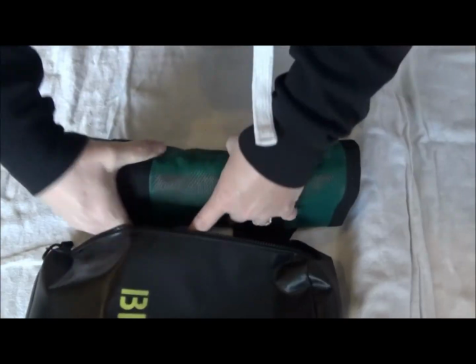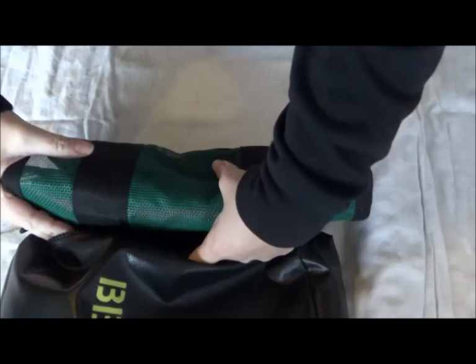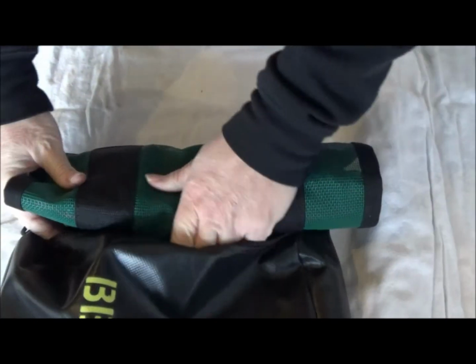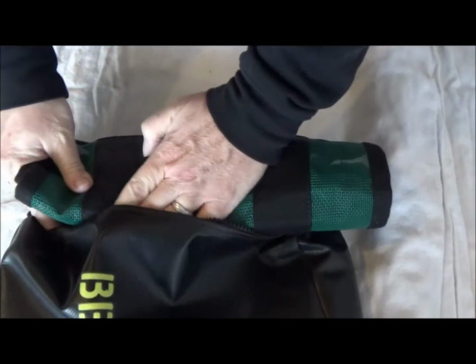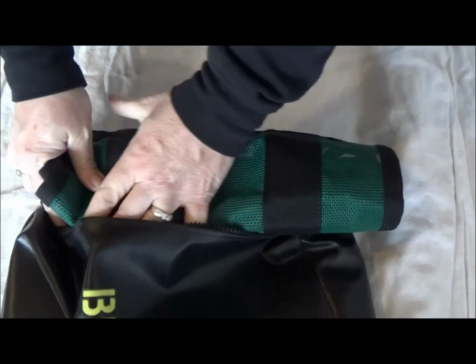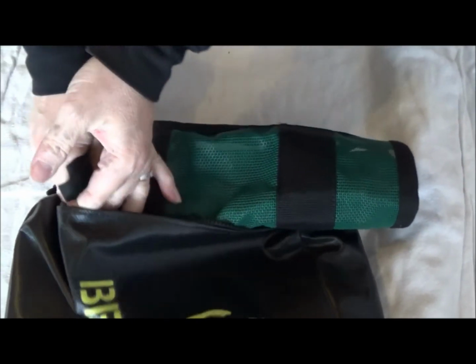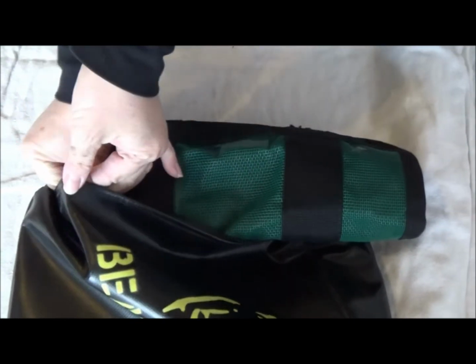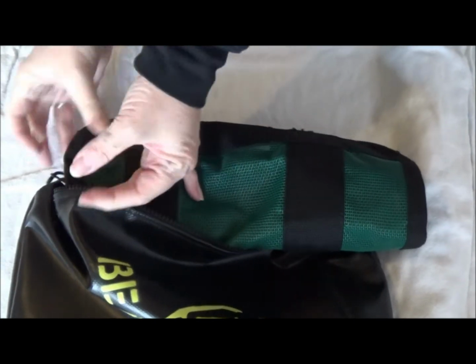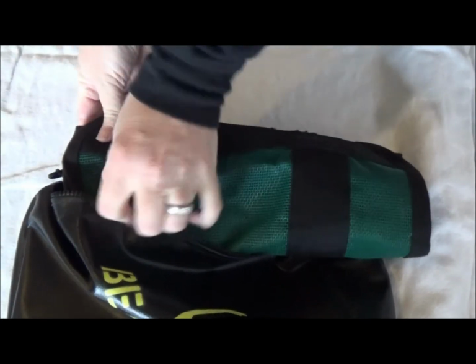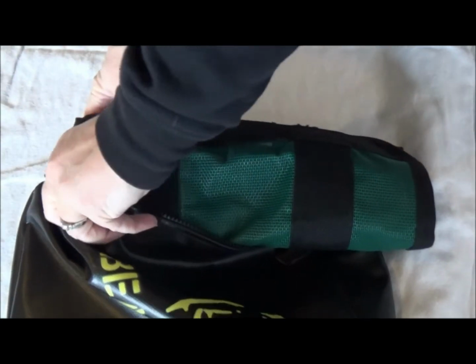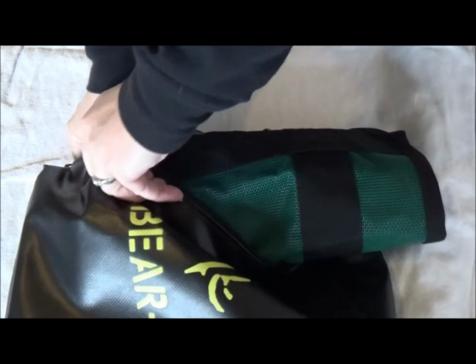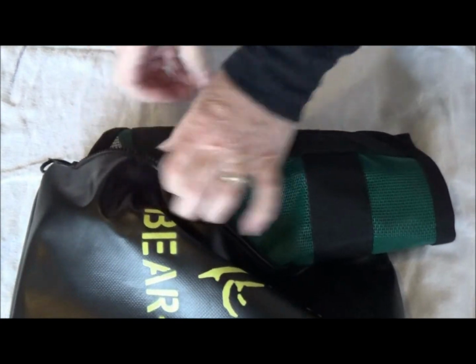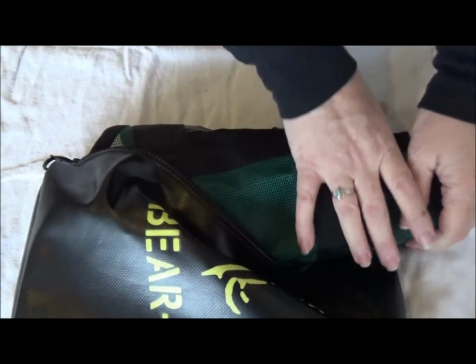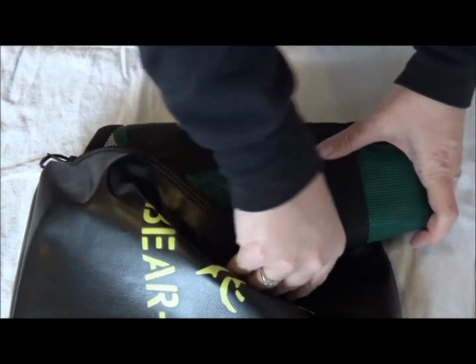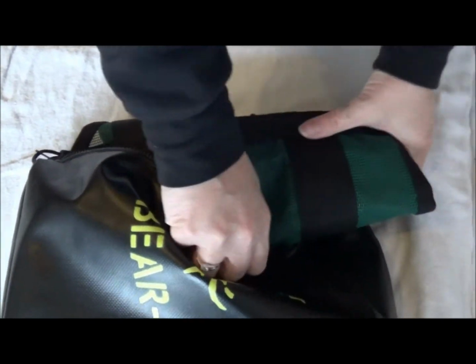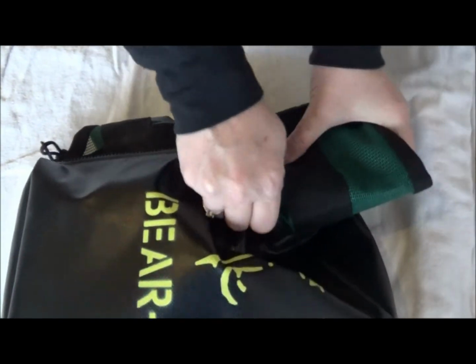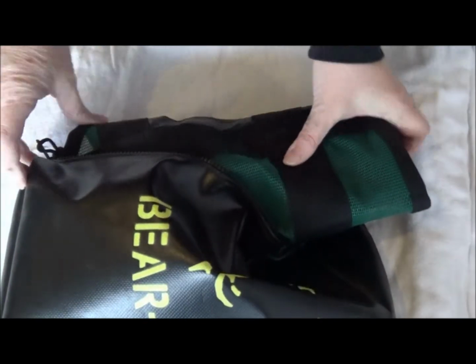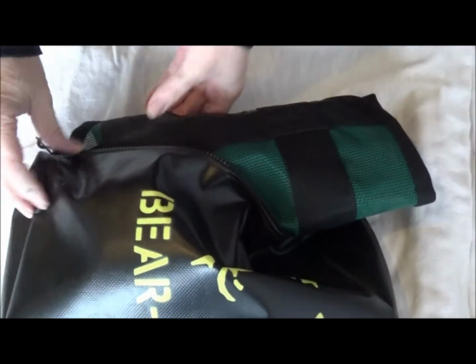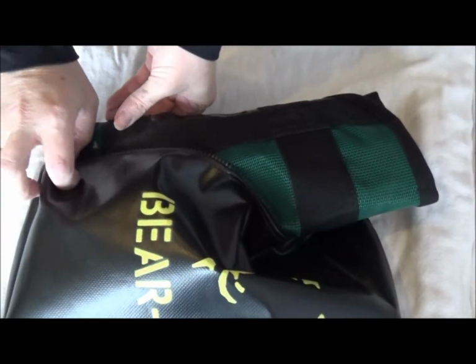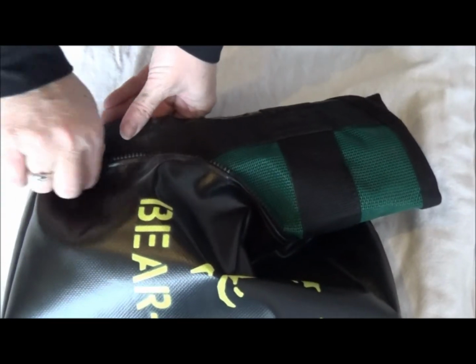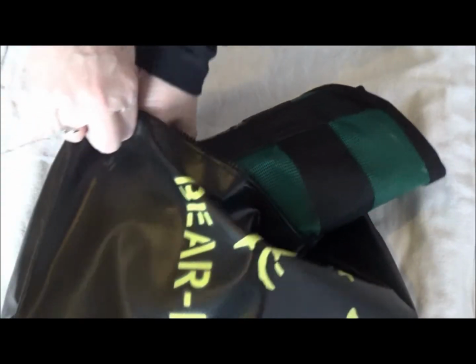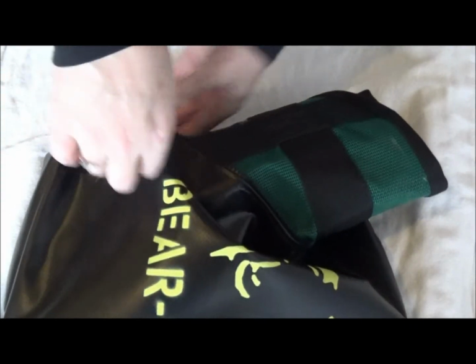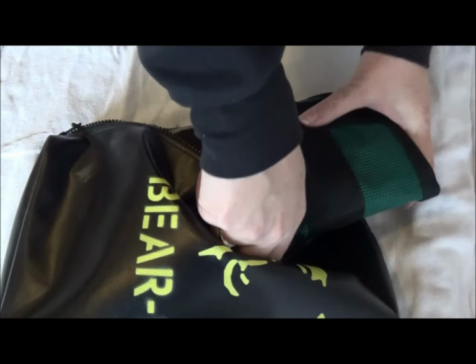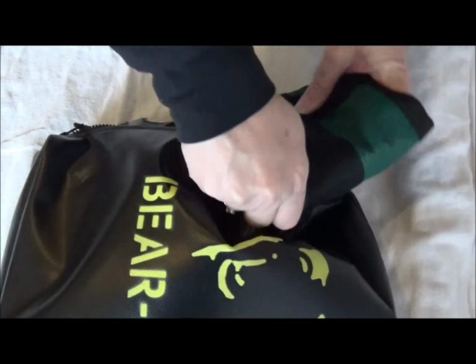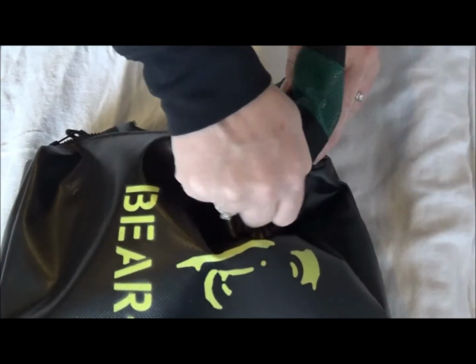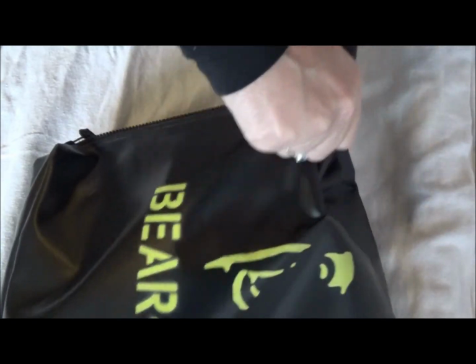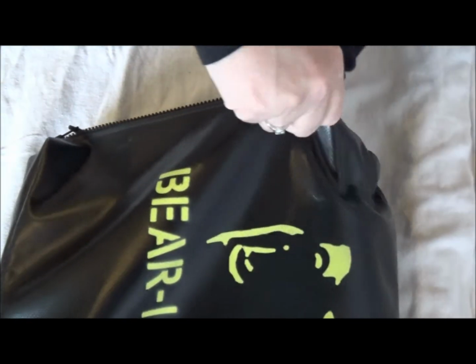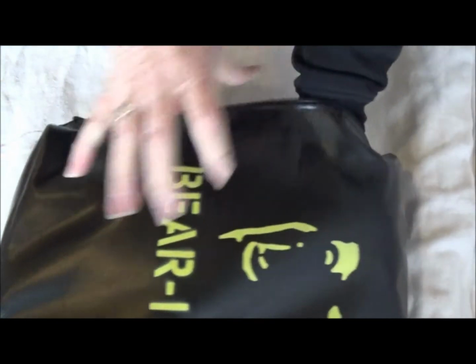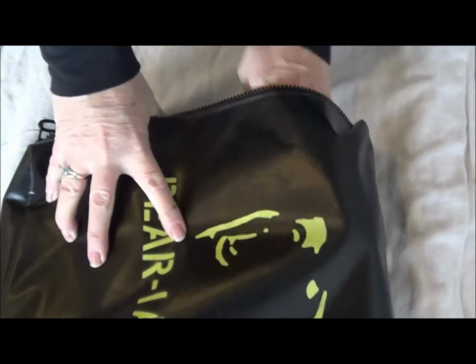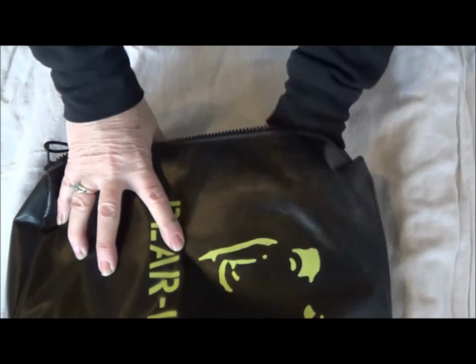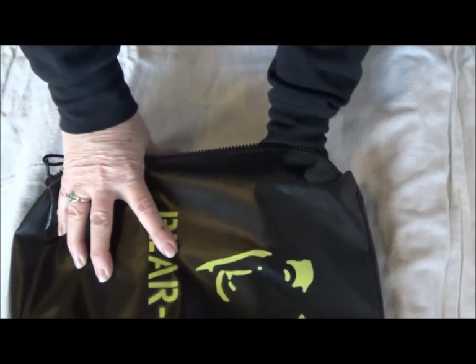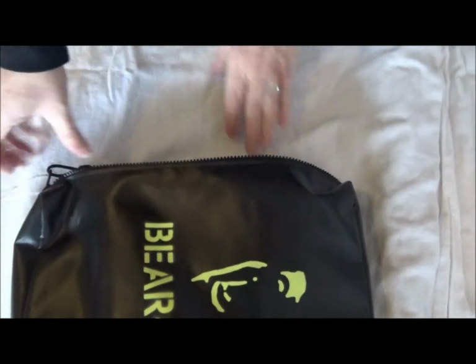Insert one end of the device first and then insert the opposite end into the bag. The device should flatten out naturally once inside the bag. As mentioned before, the more you use this device the more proficient you will become.